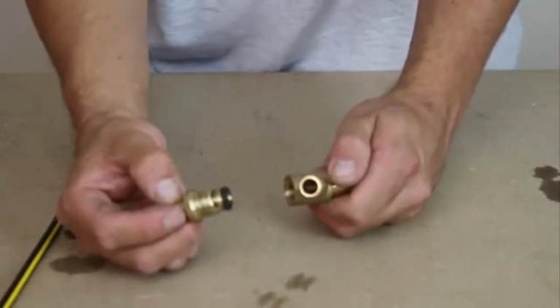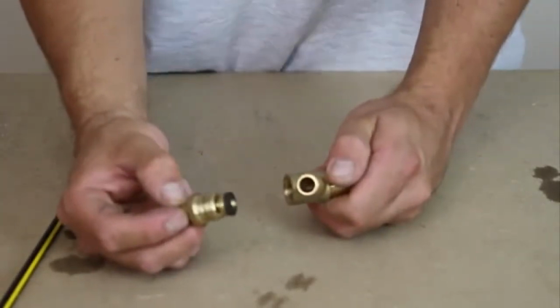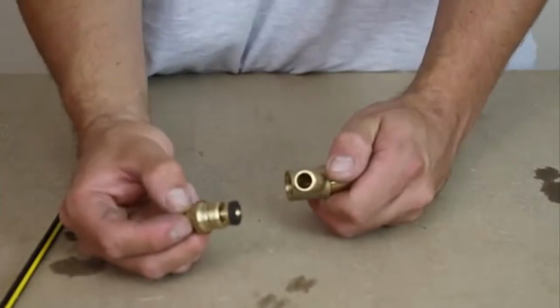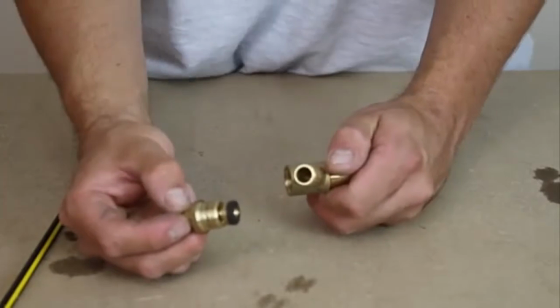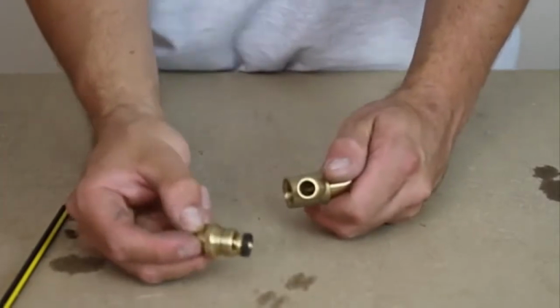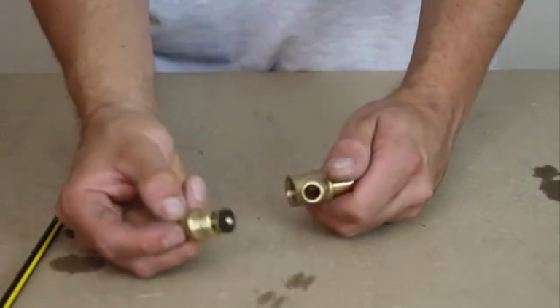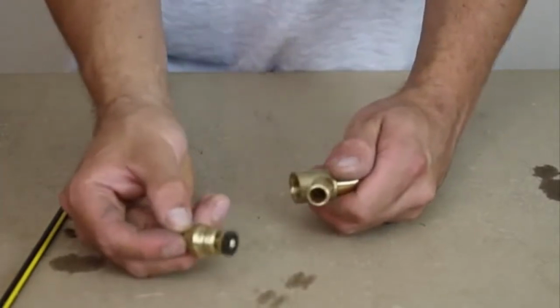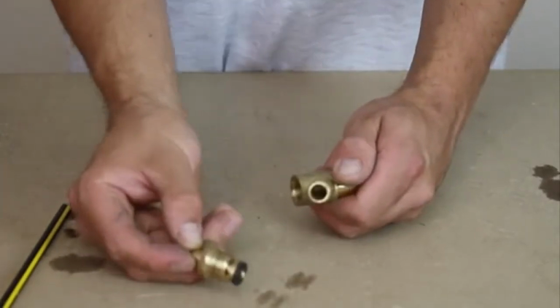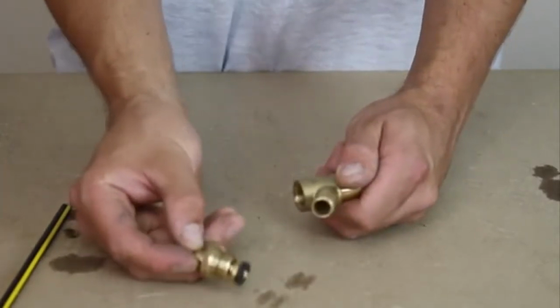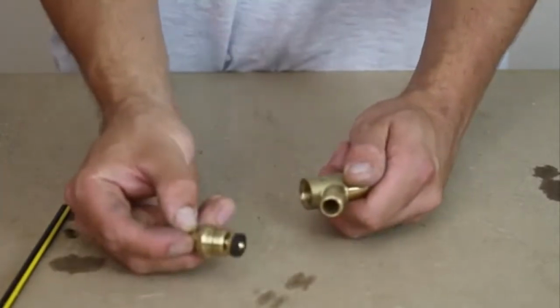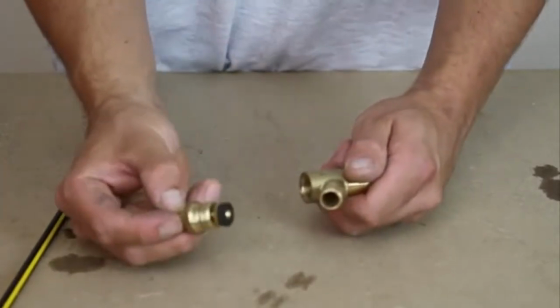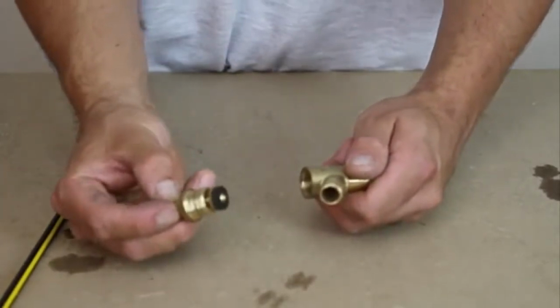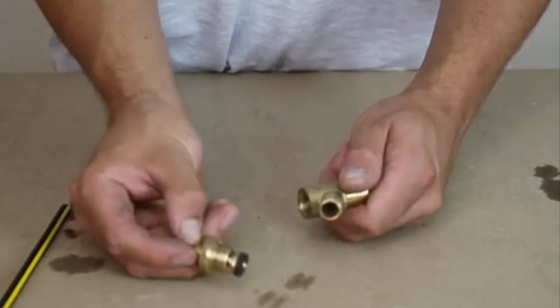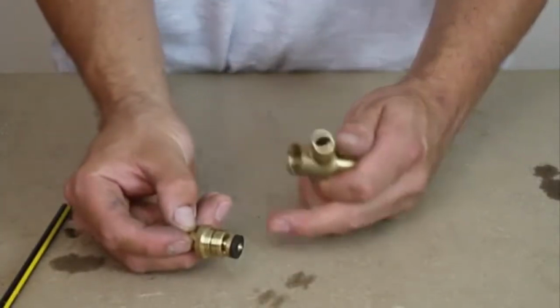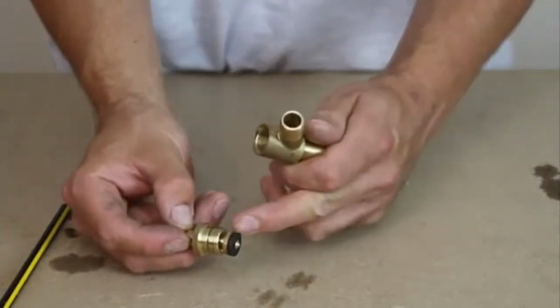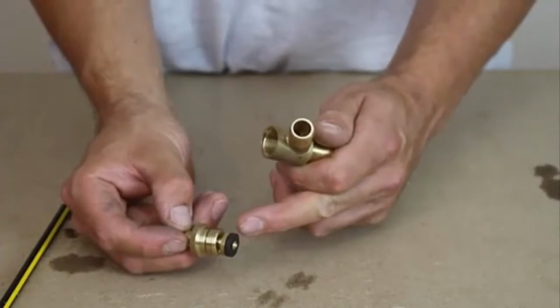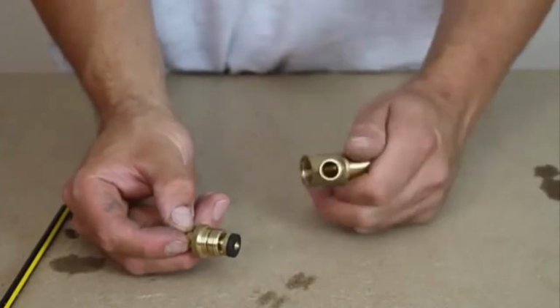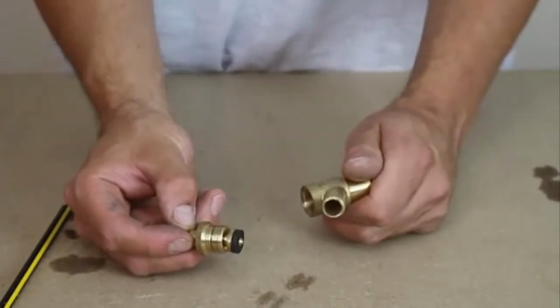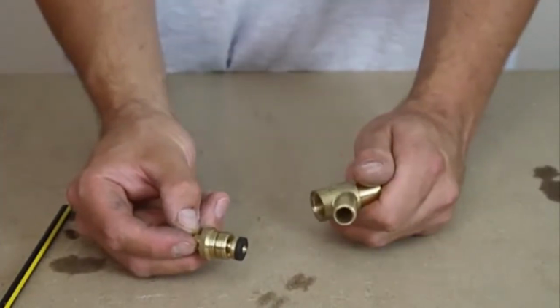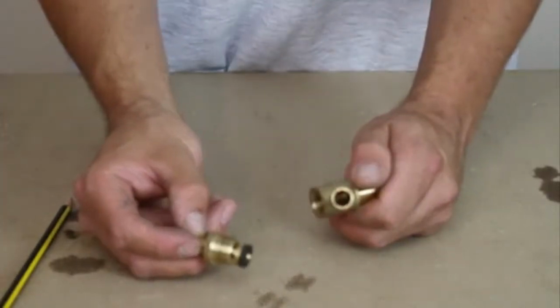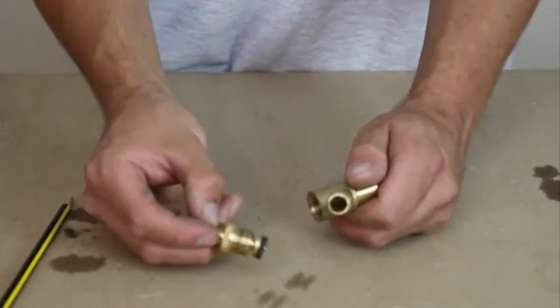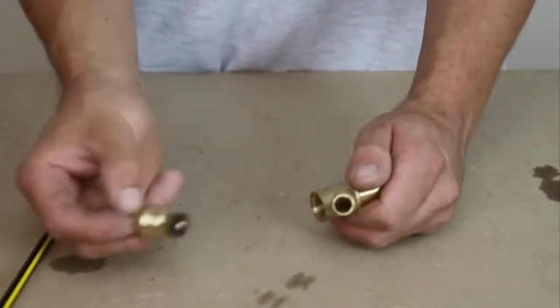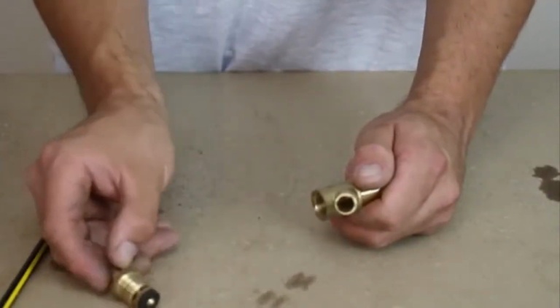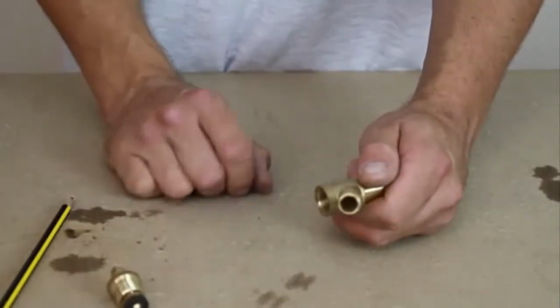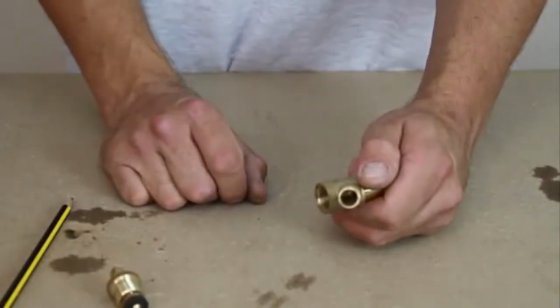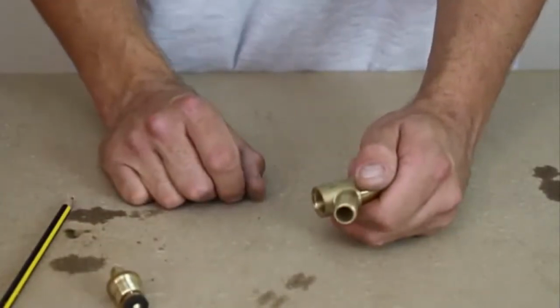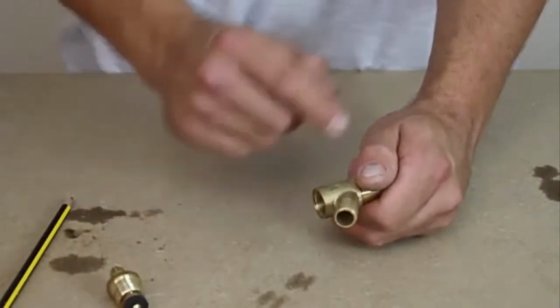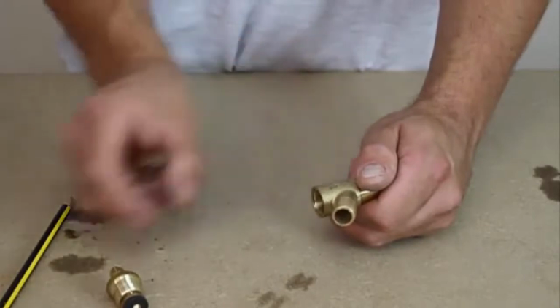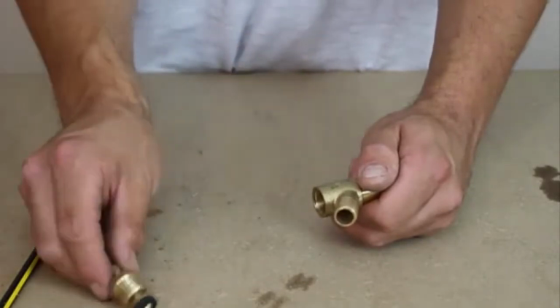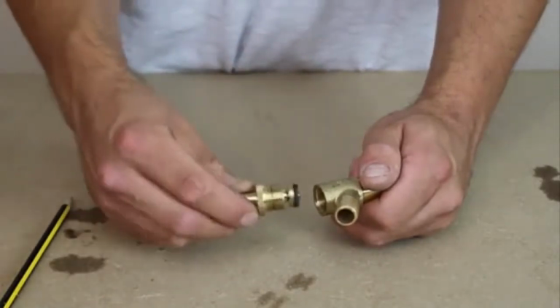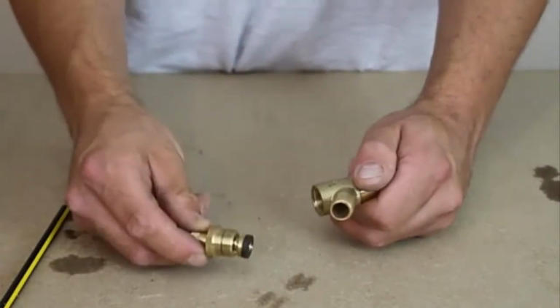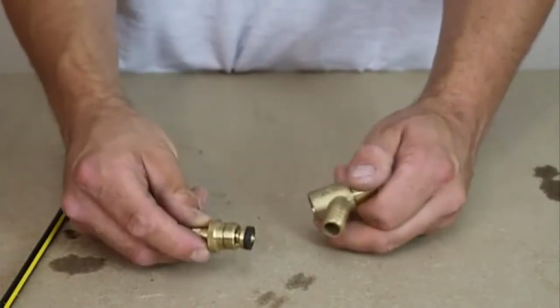The reason why we want to remove this when we're soldering is because the heat will actually melt the washer. So we would leave that to one side, do the soldering, and then once it's cooled, put it back together again.